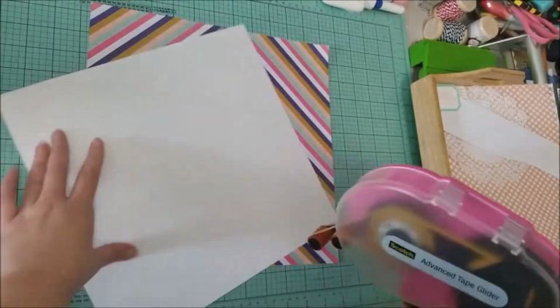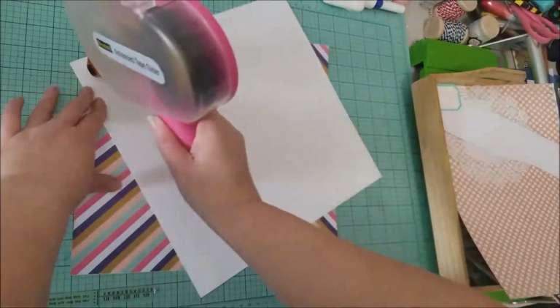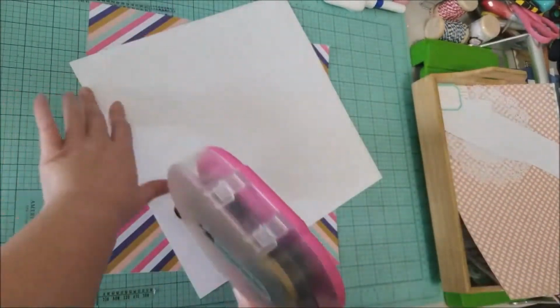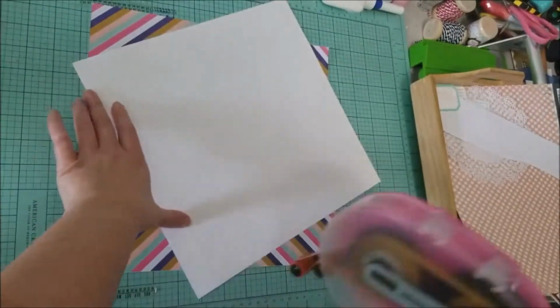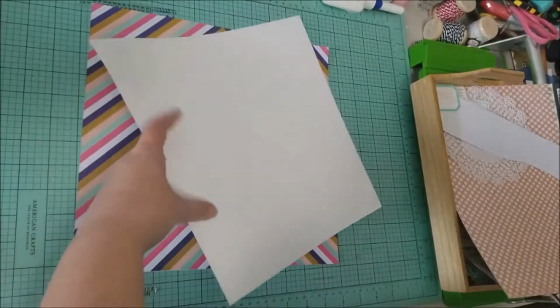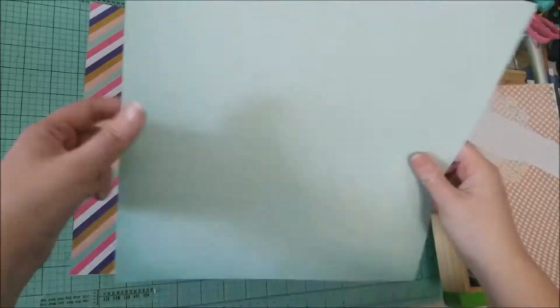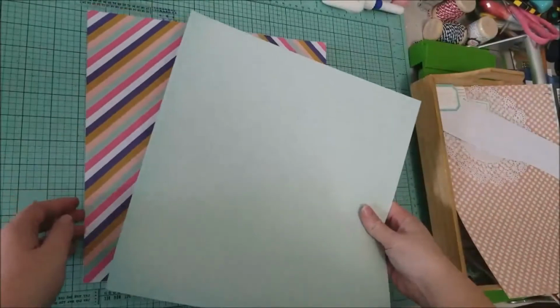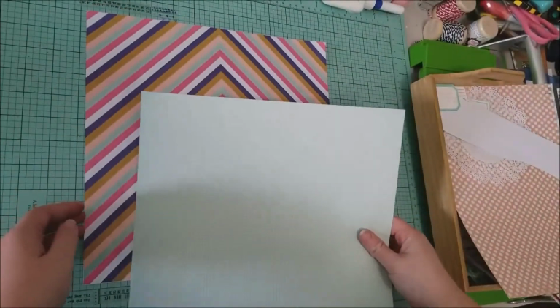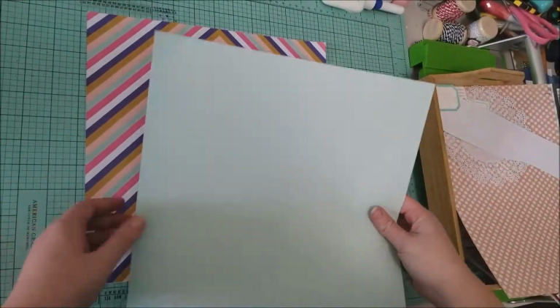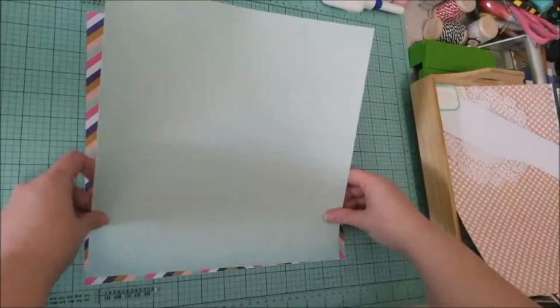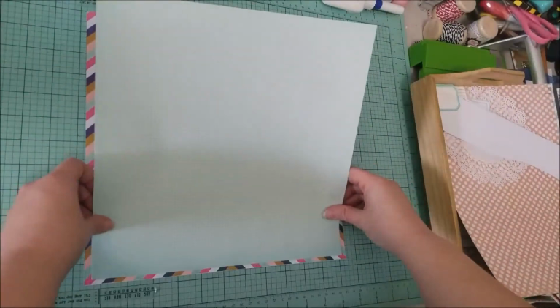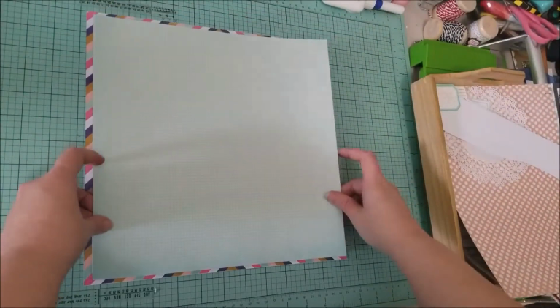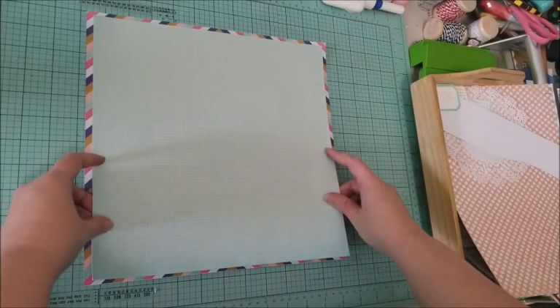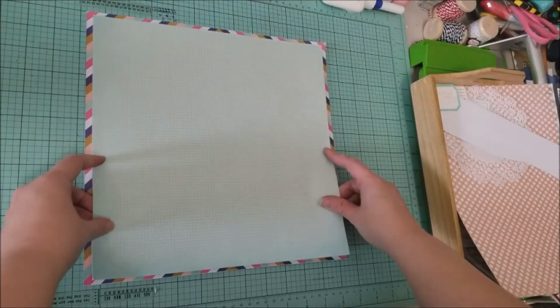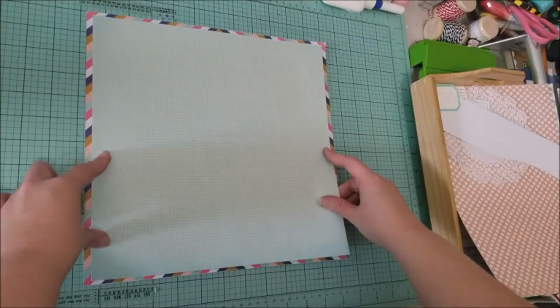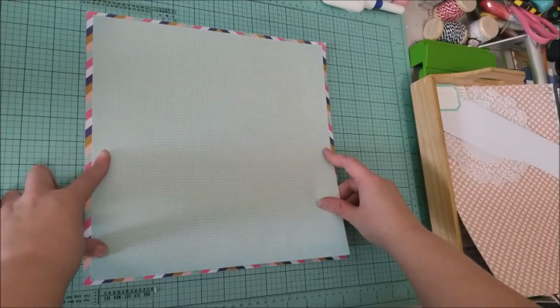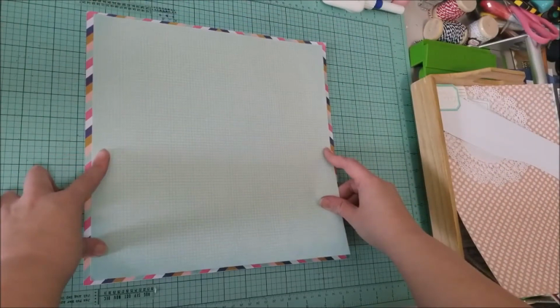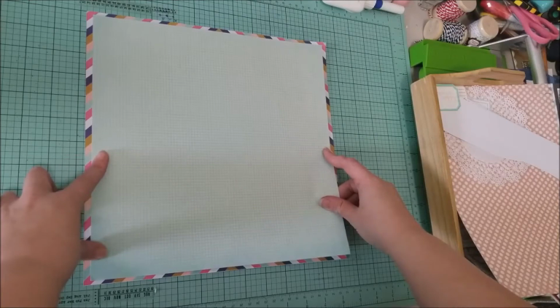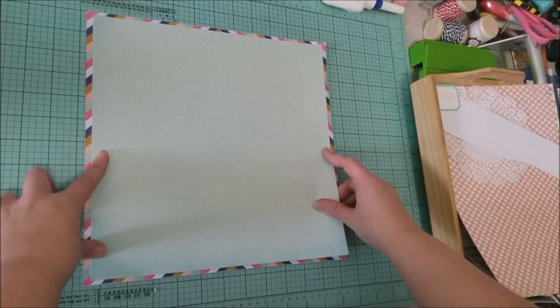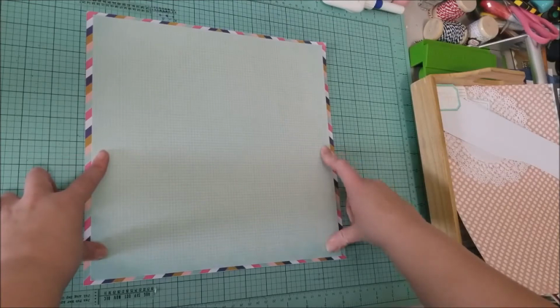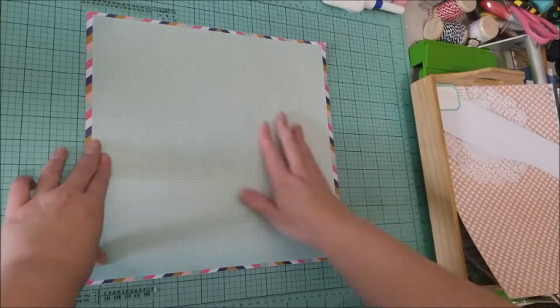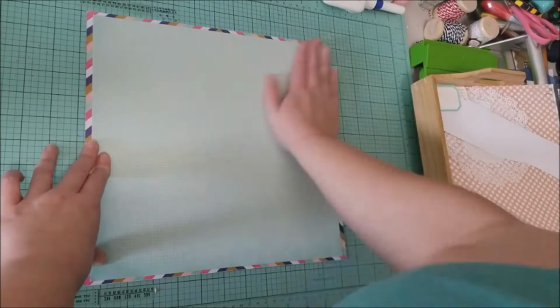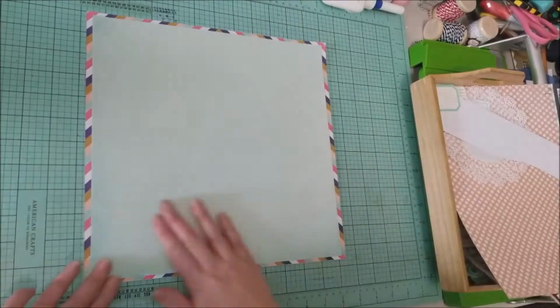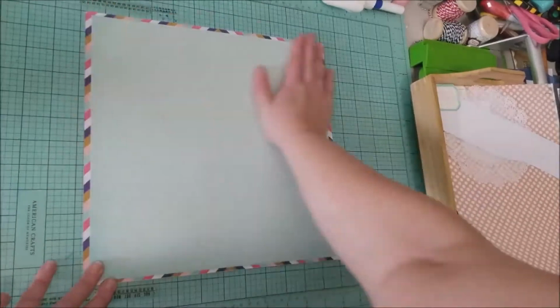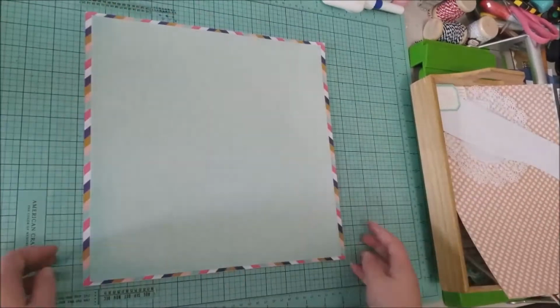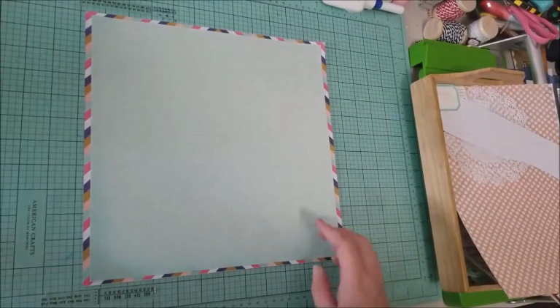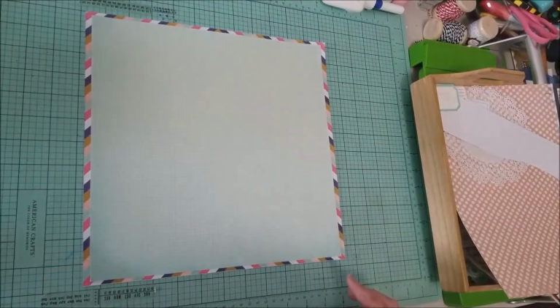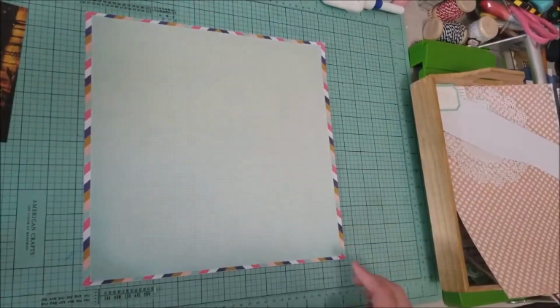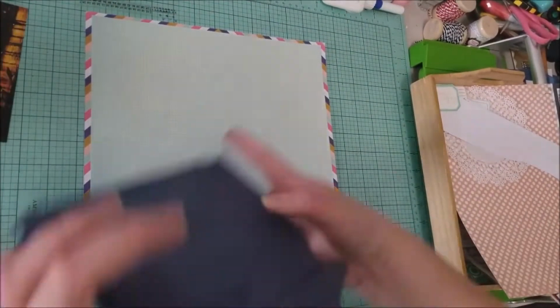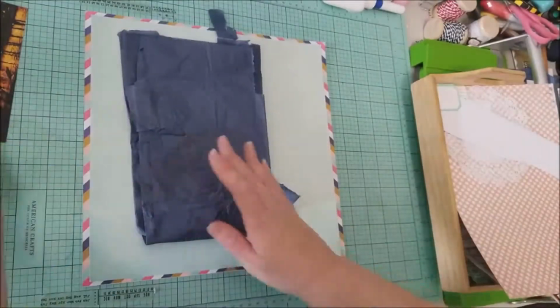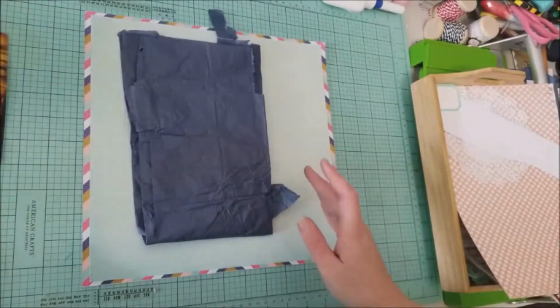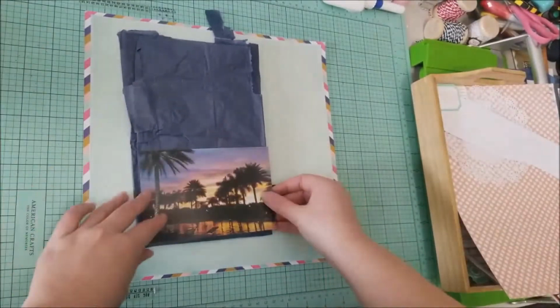Once I had all that done, I went and fussy cut the stamped images off screen. Now I'm going to take my green grid paper and glue that to the diagonal stripe of Millie and June paper, which was from my kit.